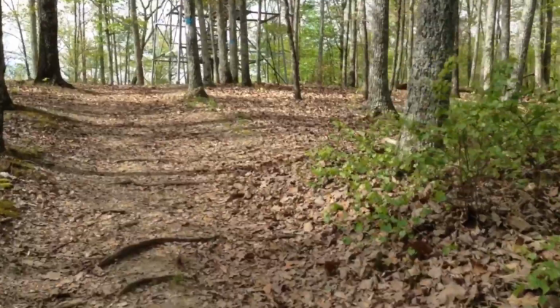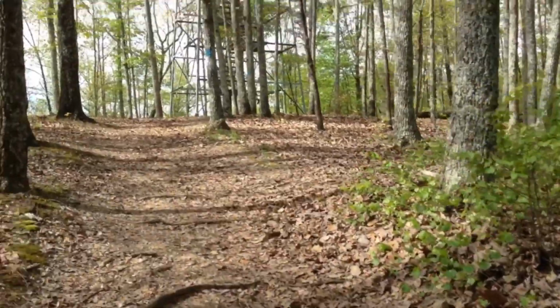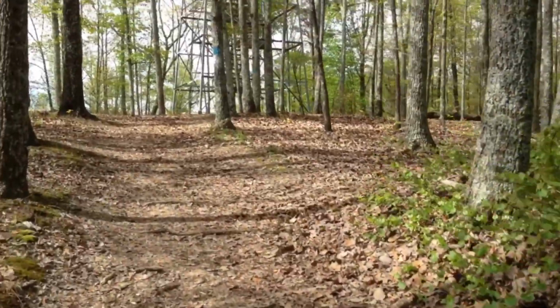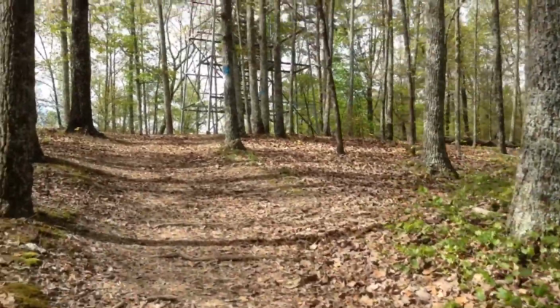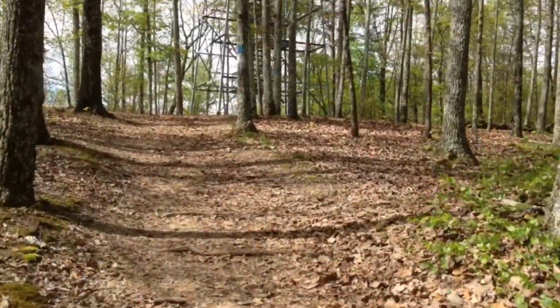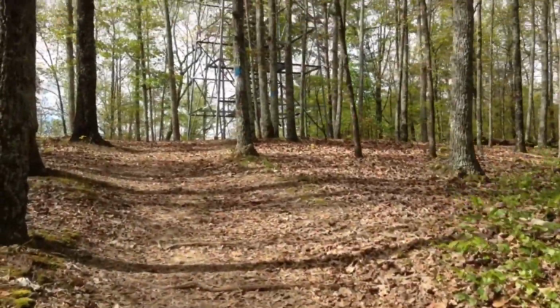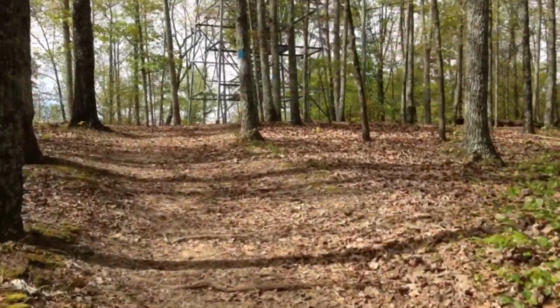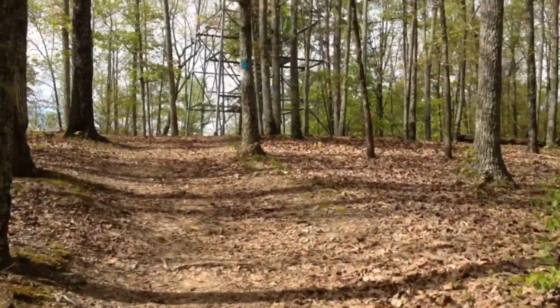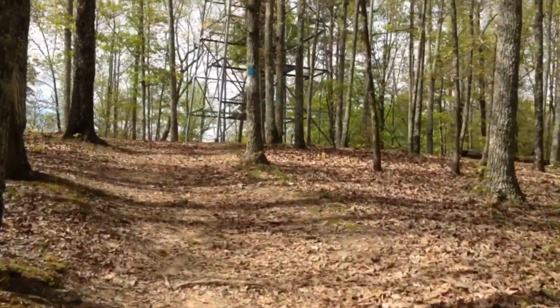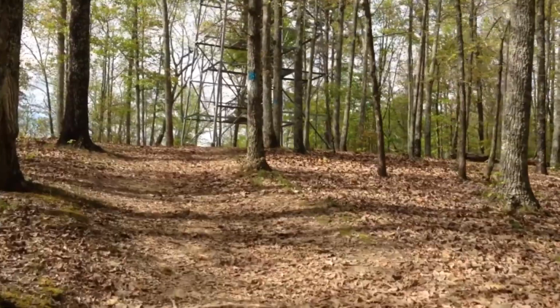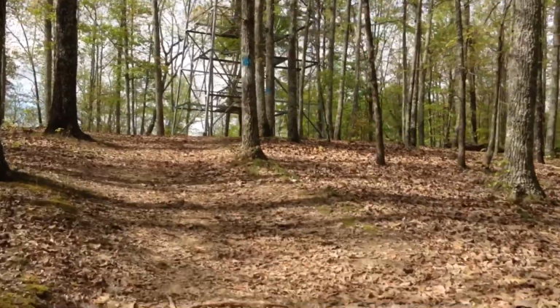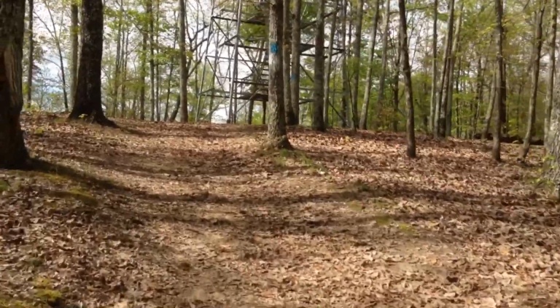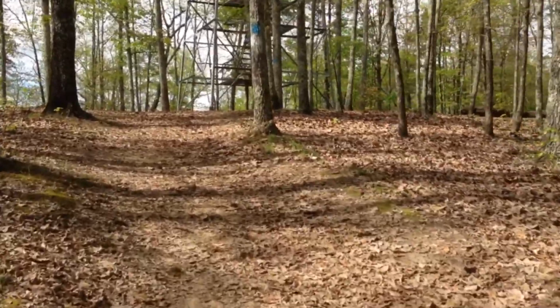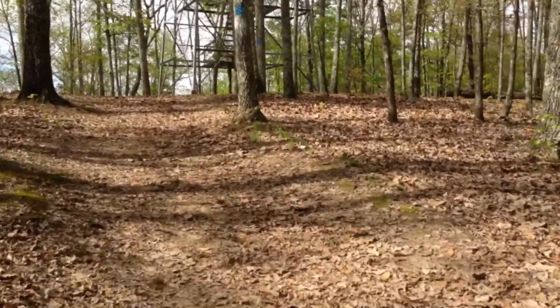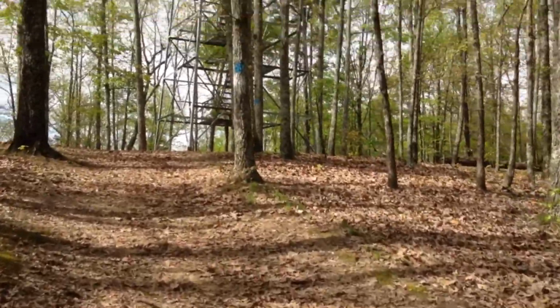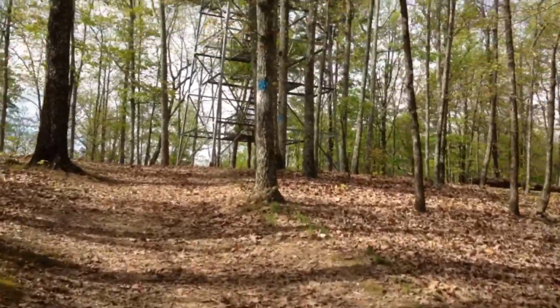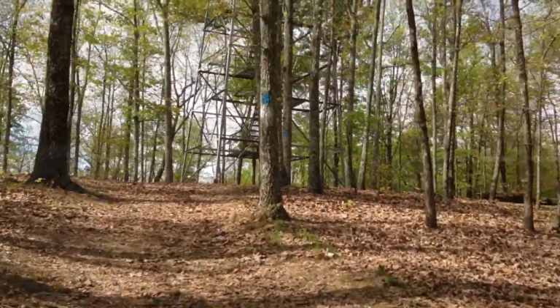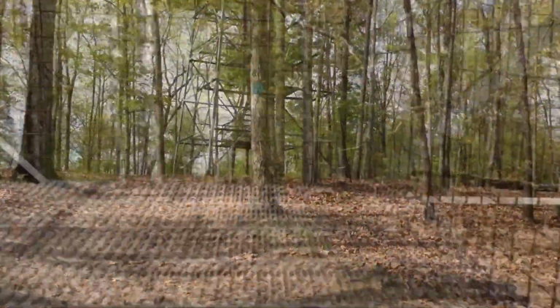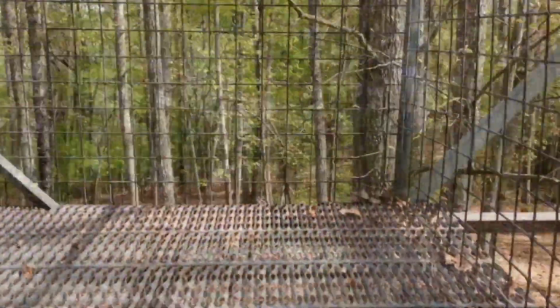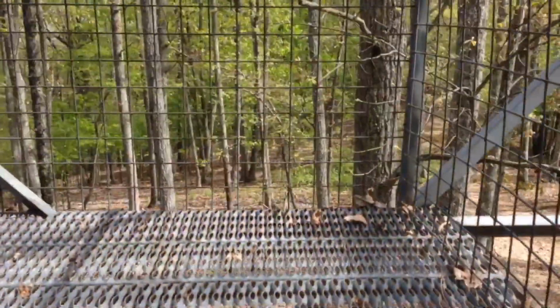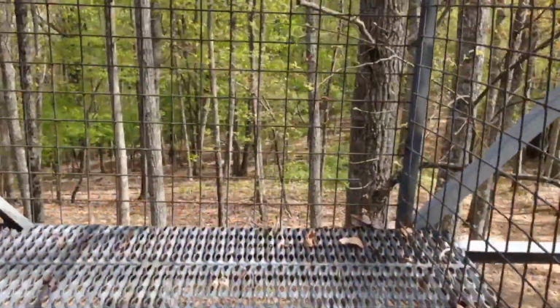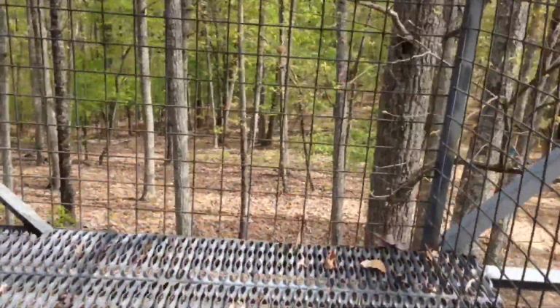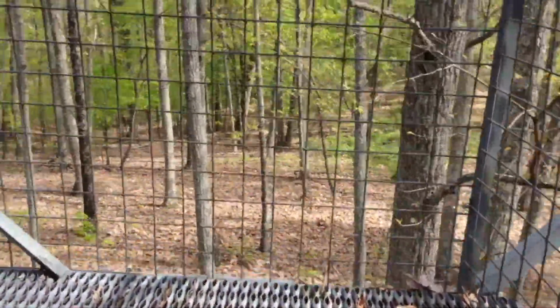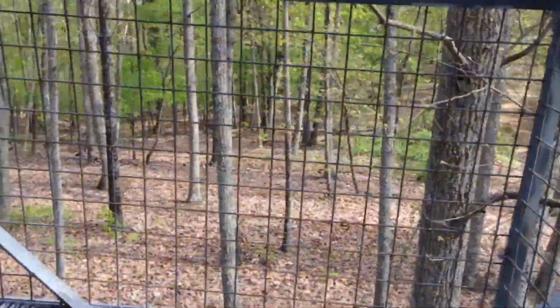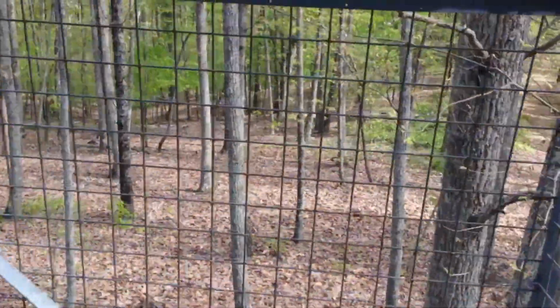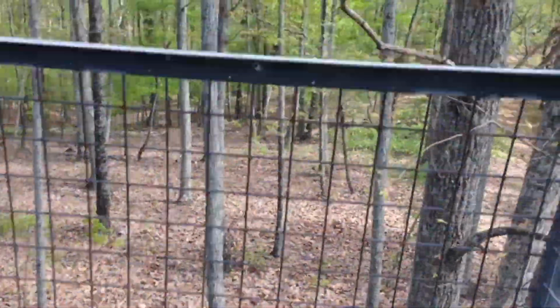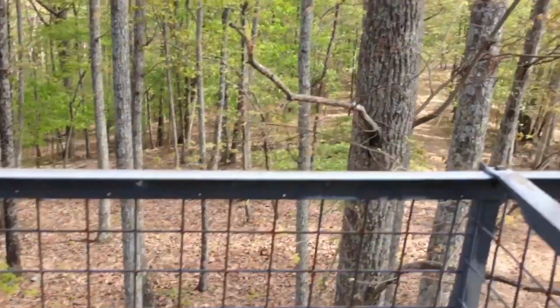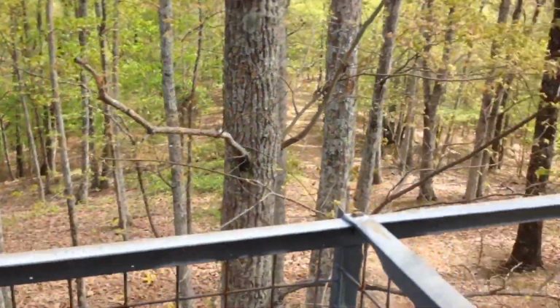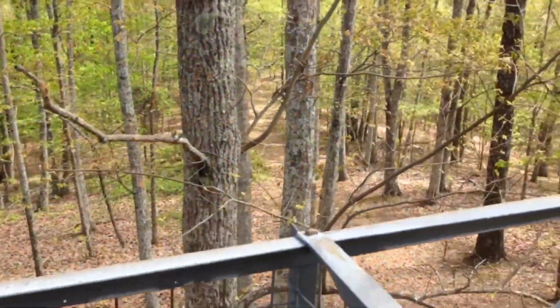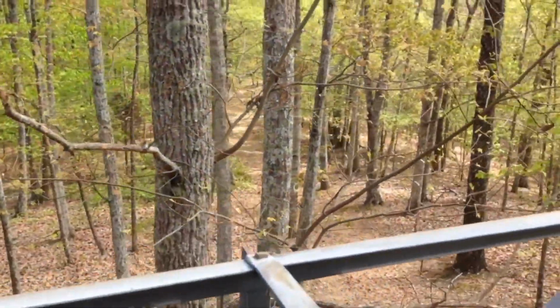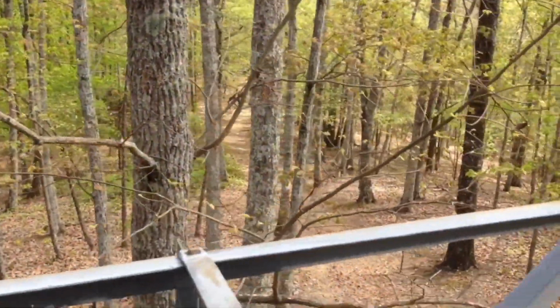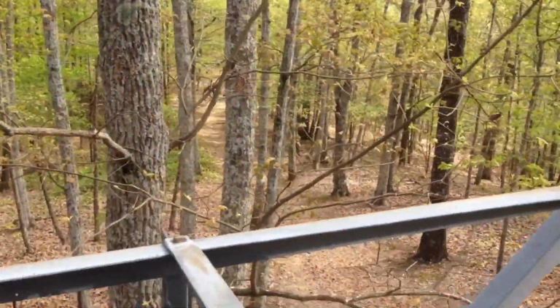It's been a while since we've actually been up in the tower, so we're going to climb it today. That's the direction we came from.